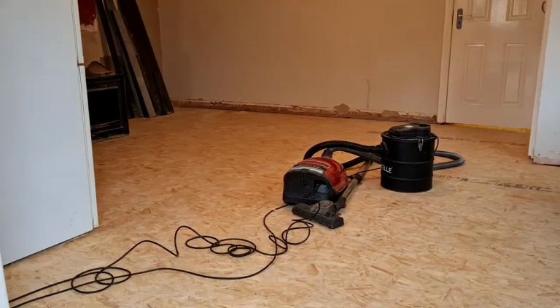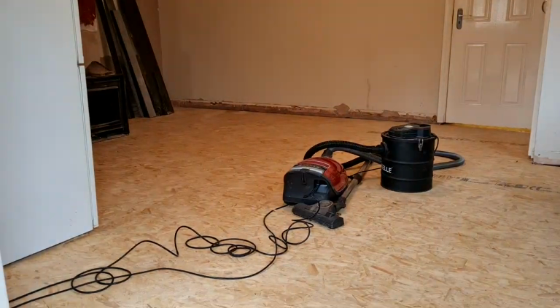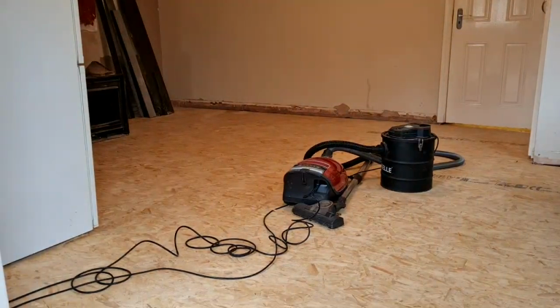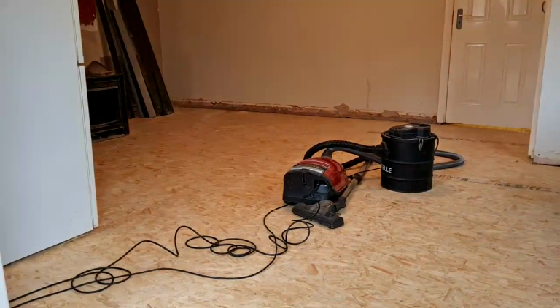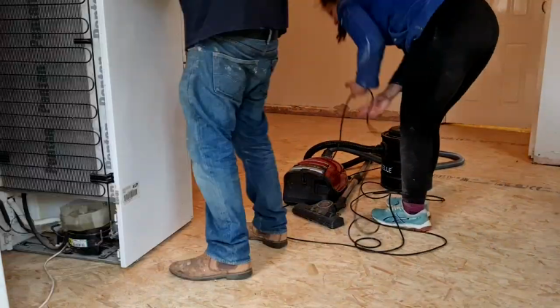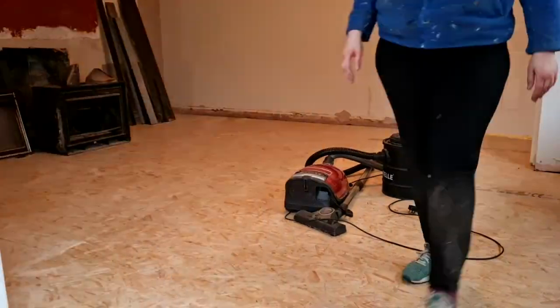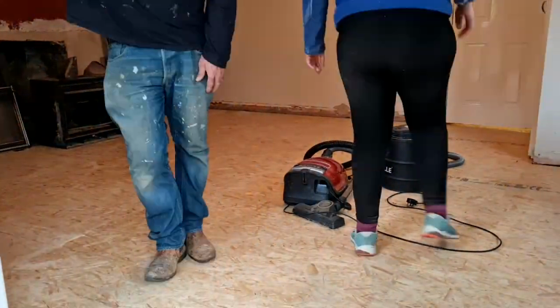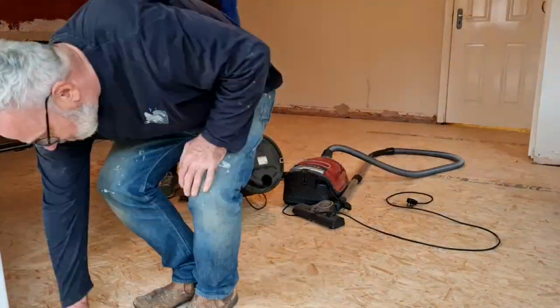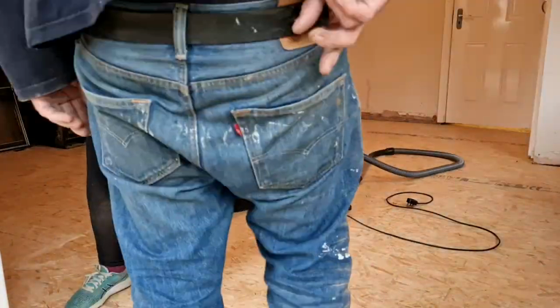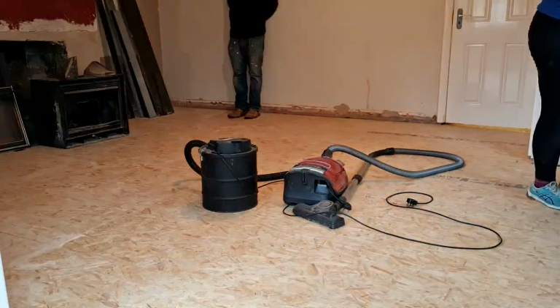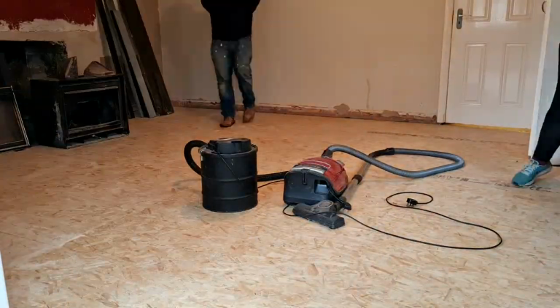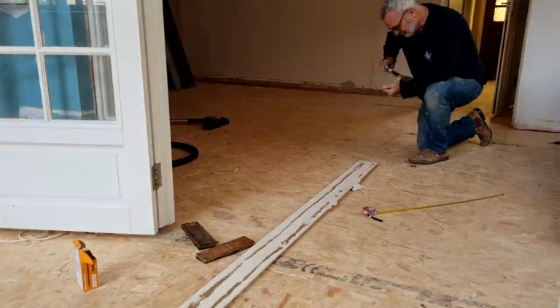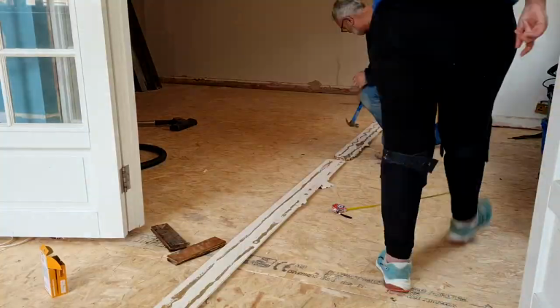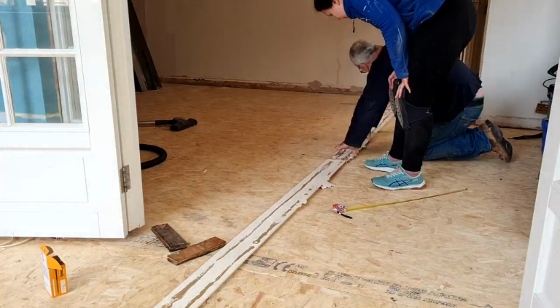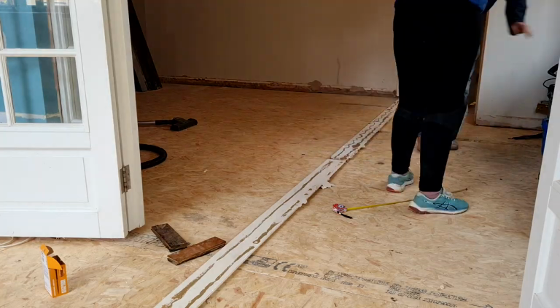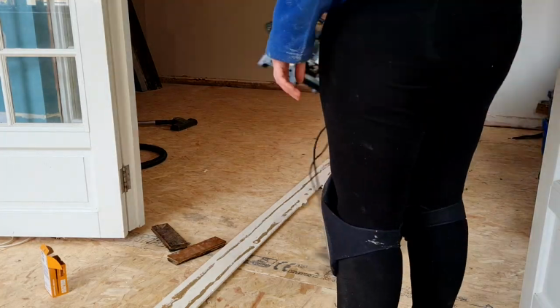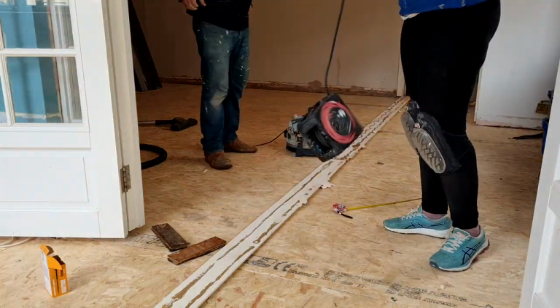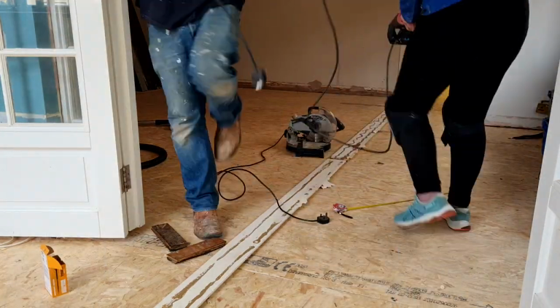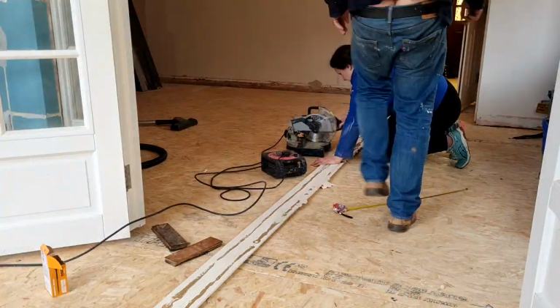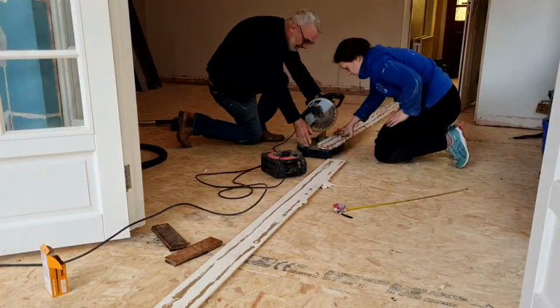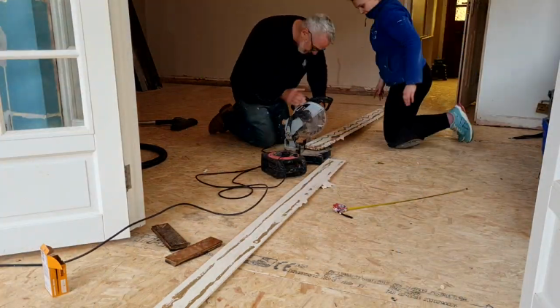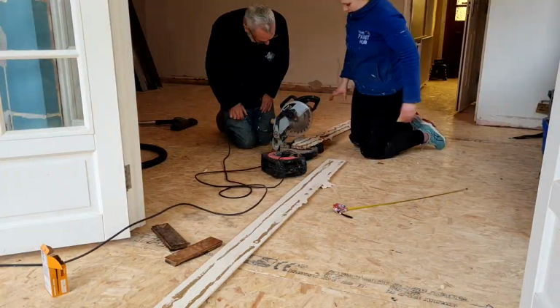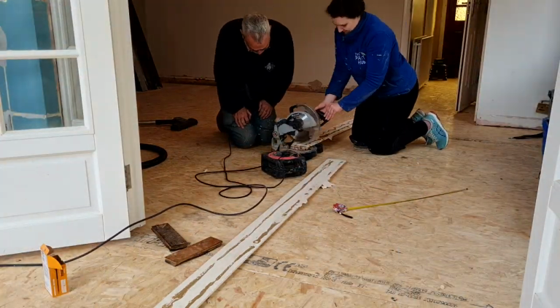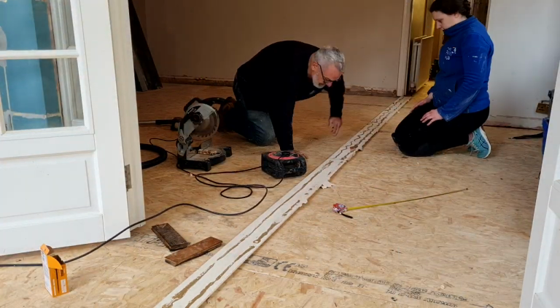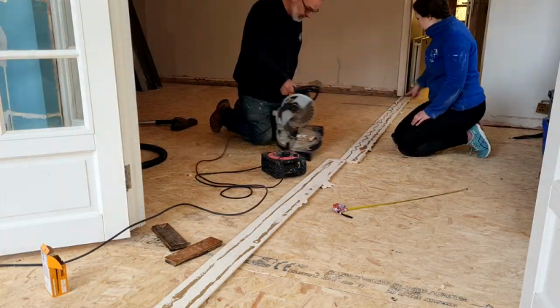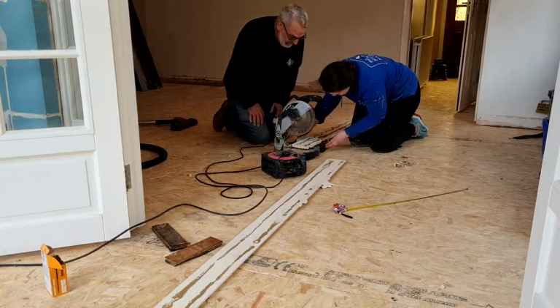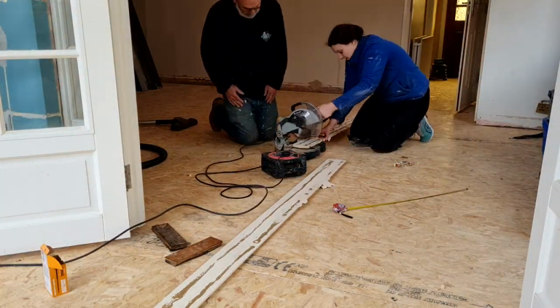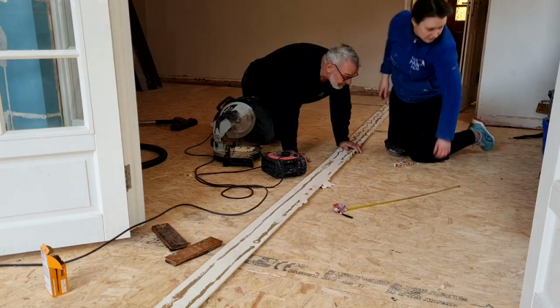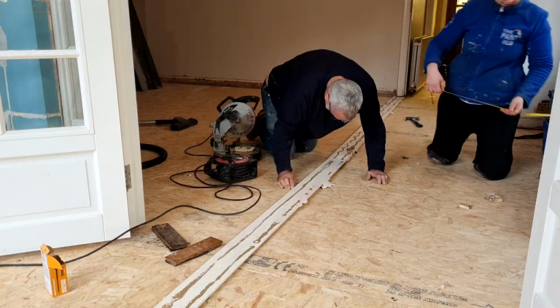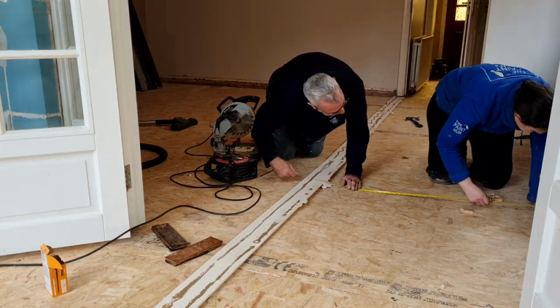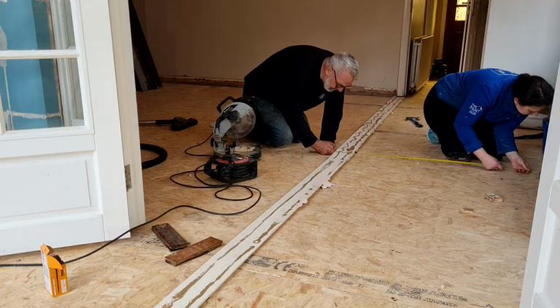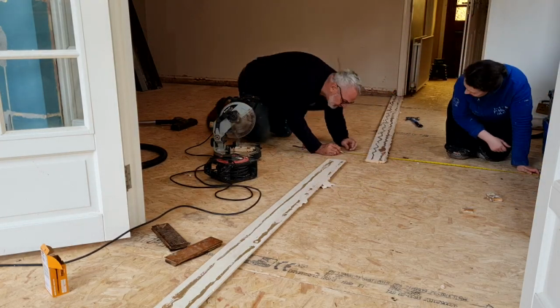I left this part in because there was an awful lot of hoovering and cleaning up. Every day we were moving everything from one room to the next to clear out whatever room we were working on at that time.